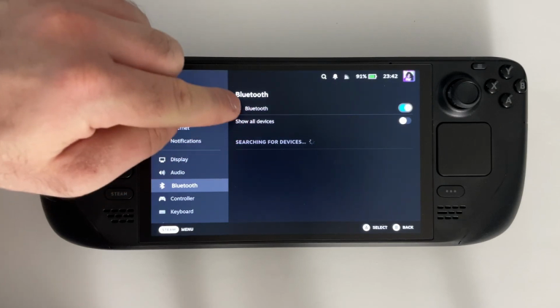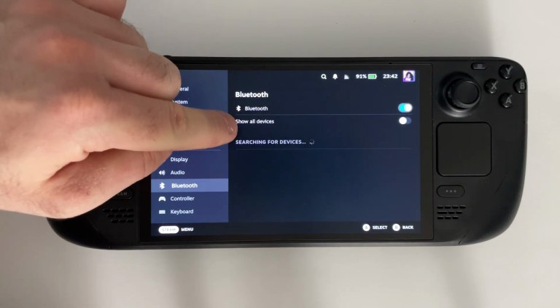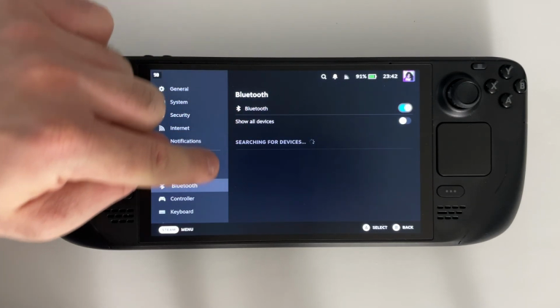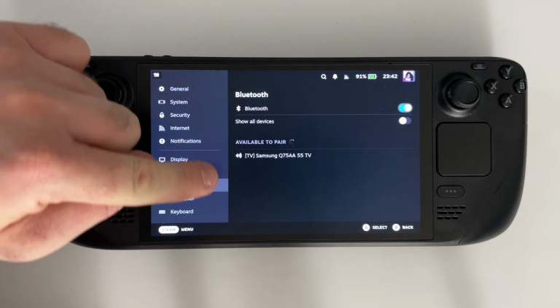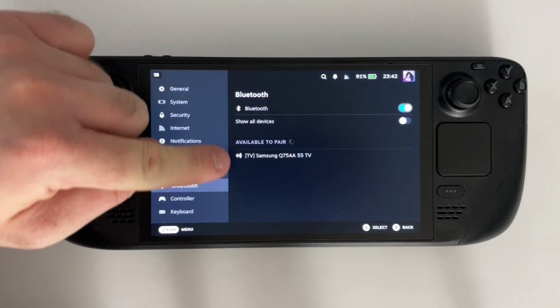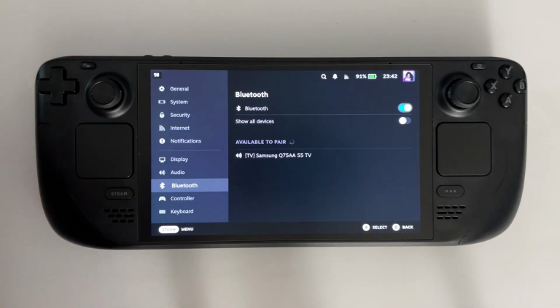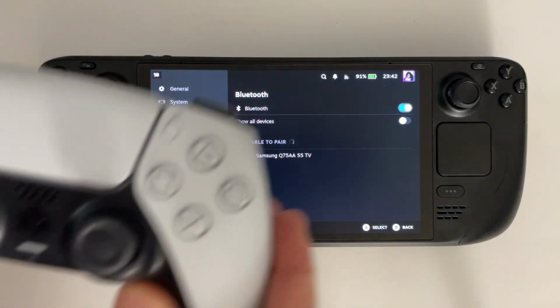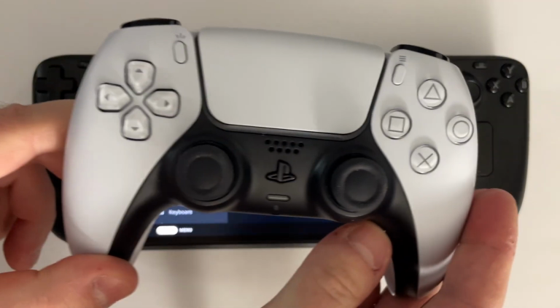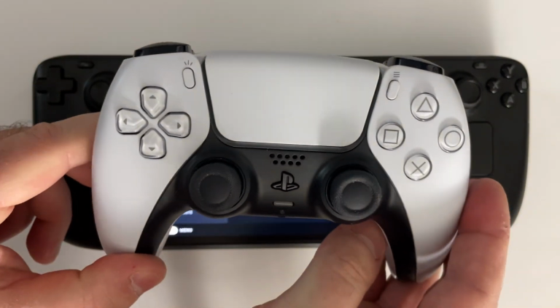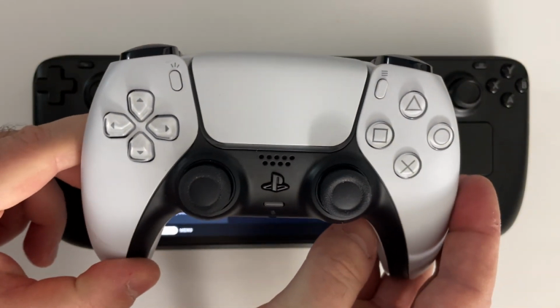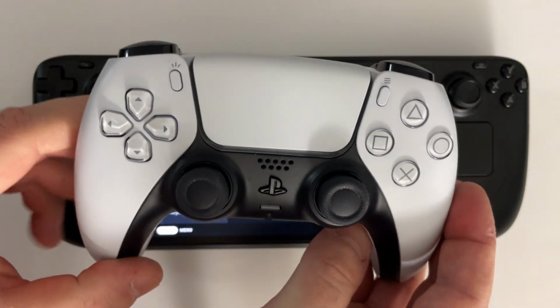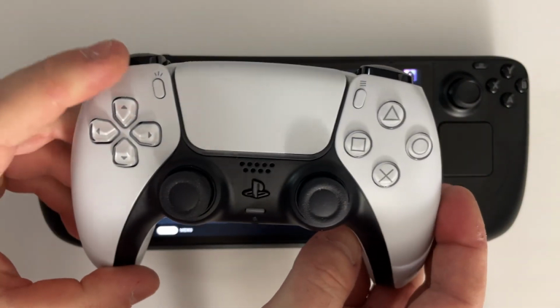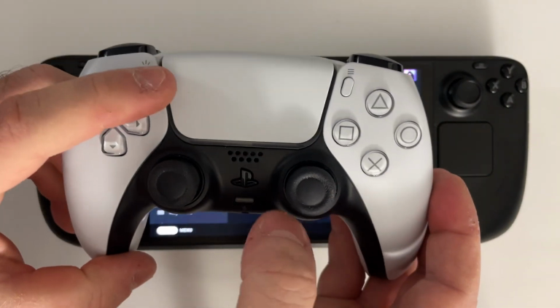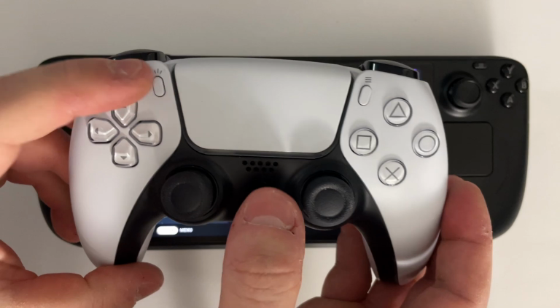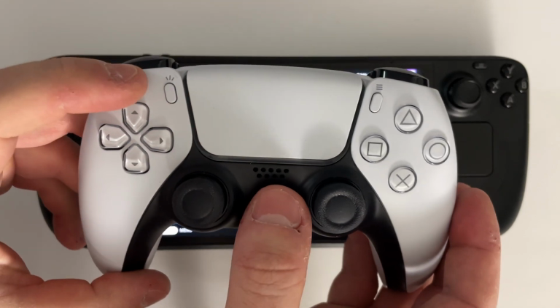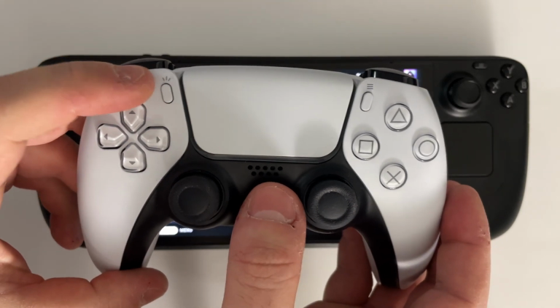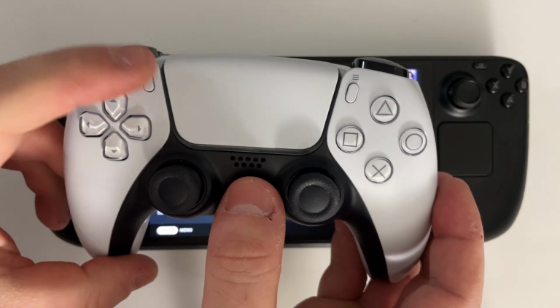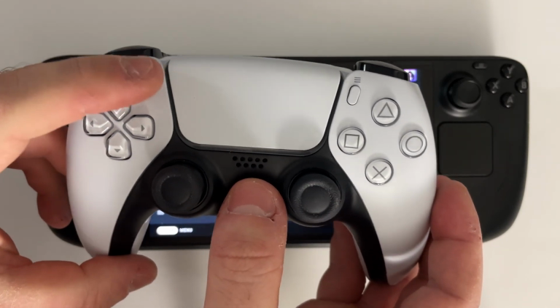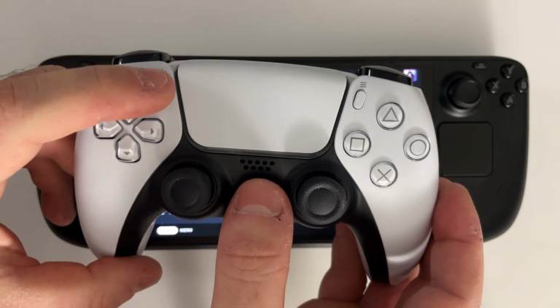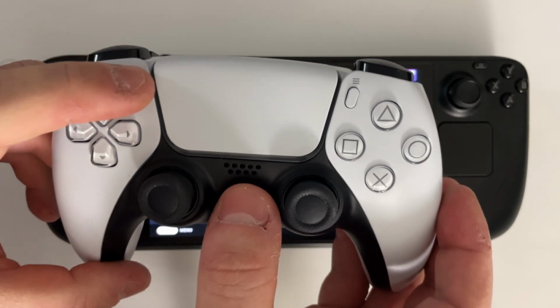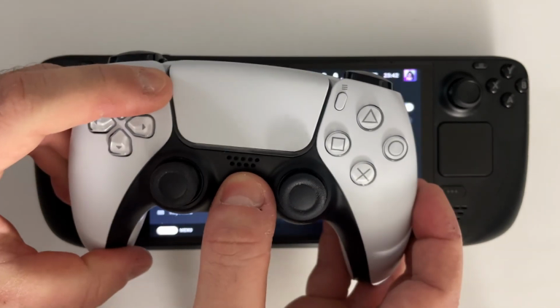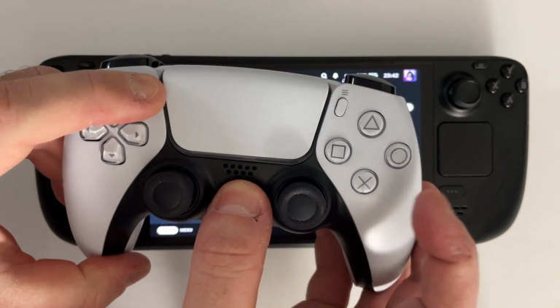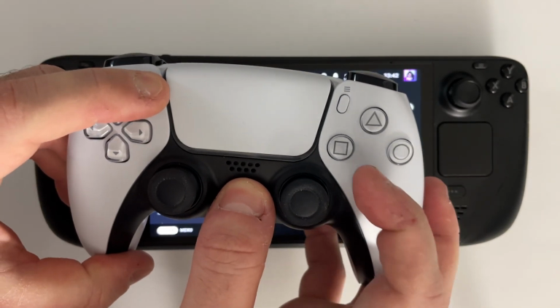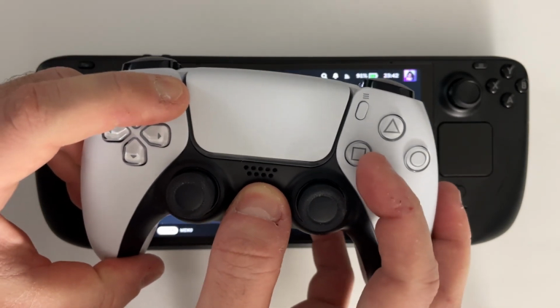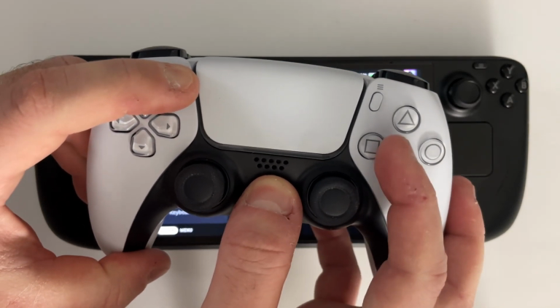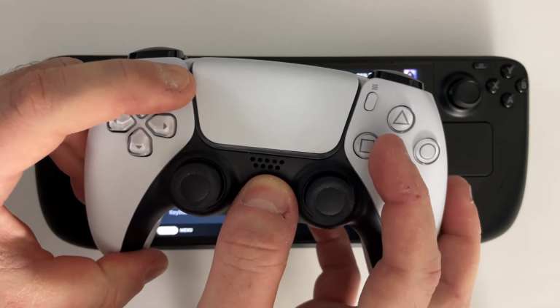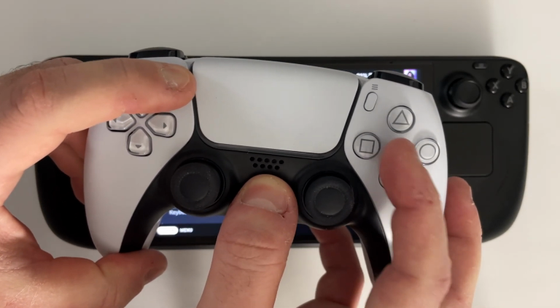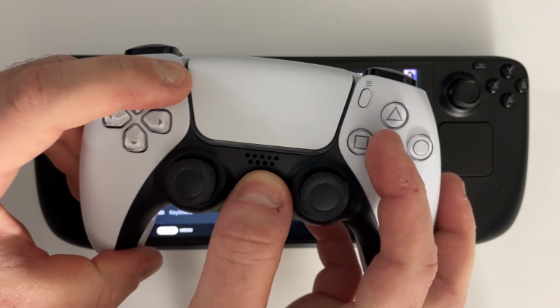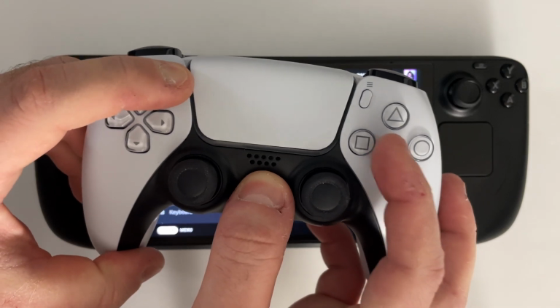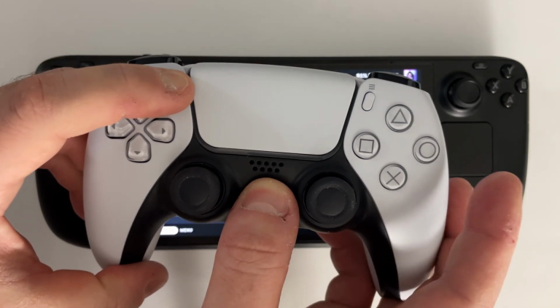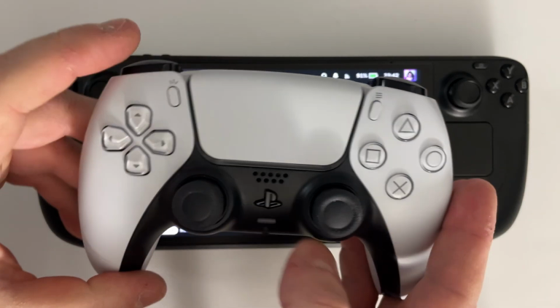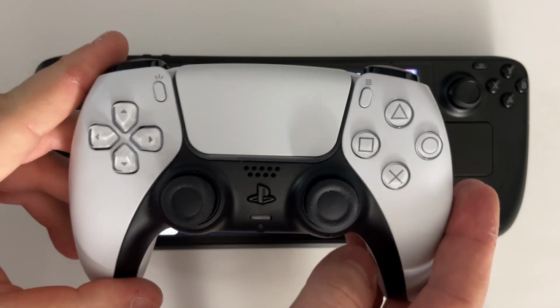At this point your Steam Deck is set up for the PS5 controller. Now you want to press the PlayStation button and the Share button on your PS5 and hold it until the blue lights on the front start flashing, indicating it's in pairing mode.